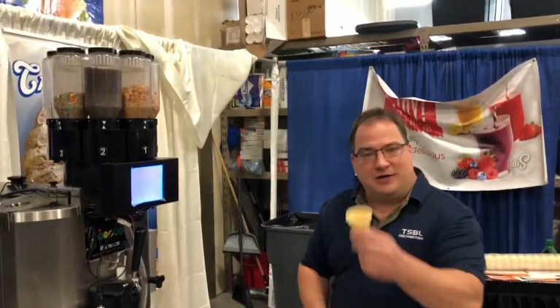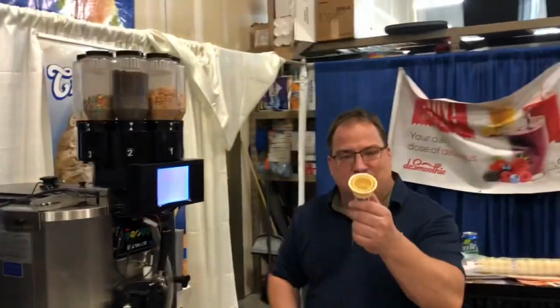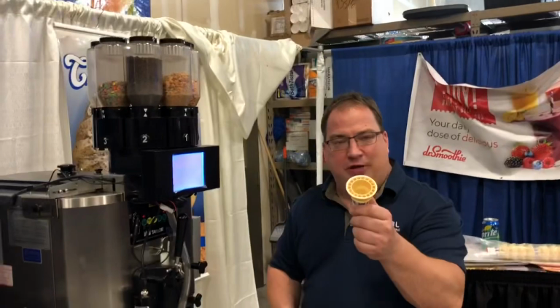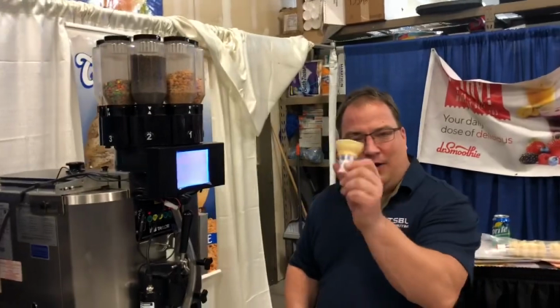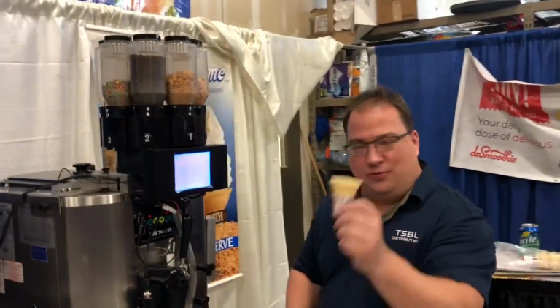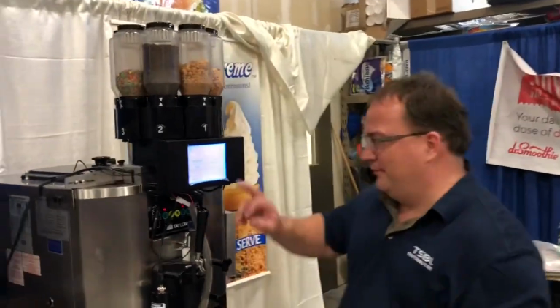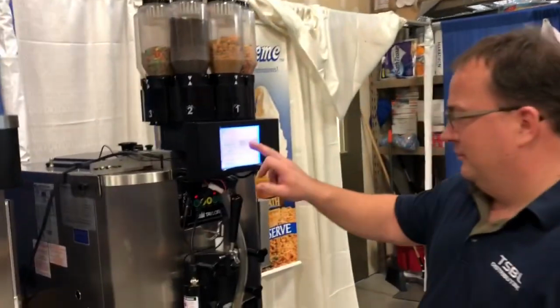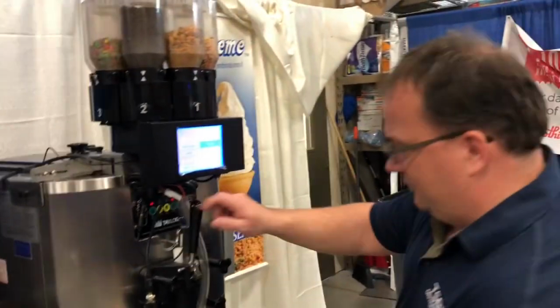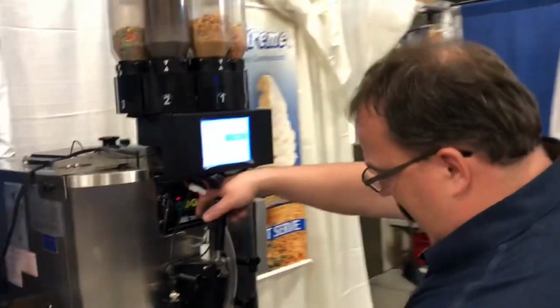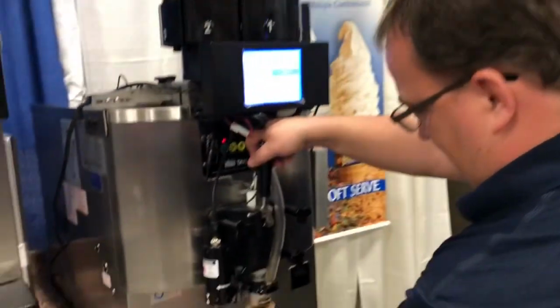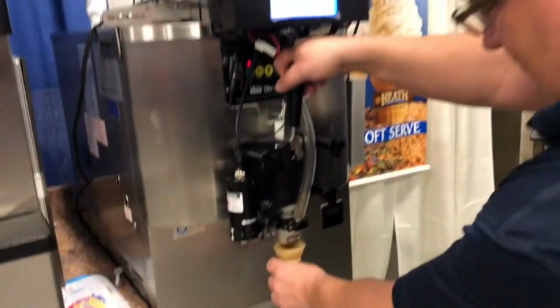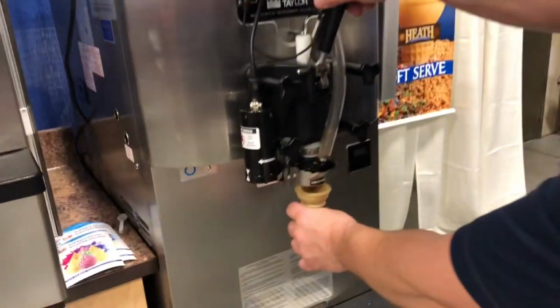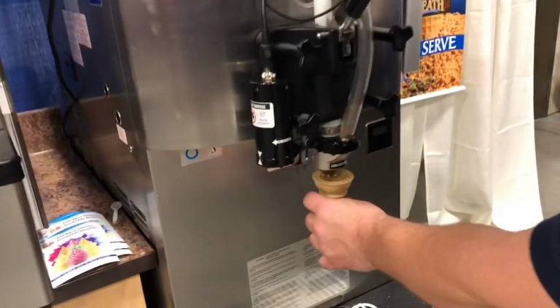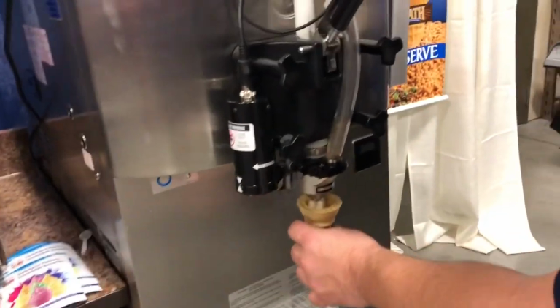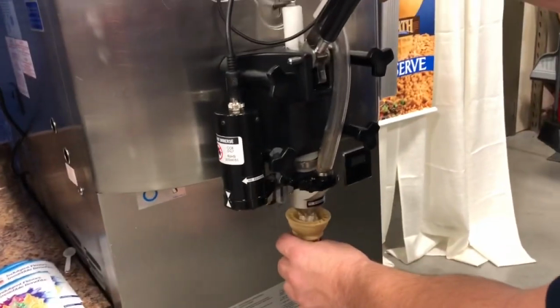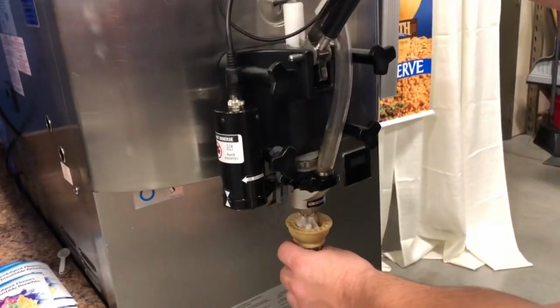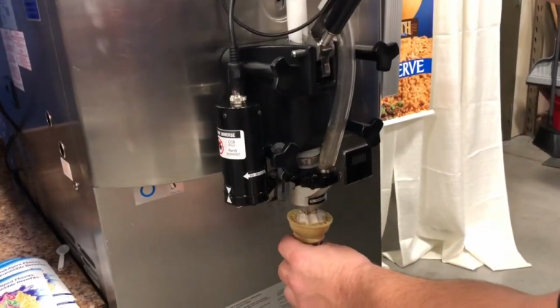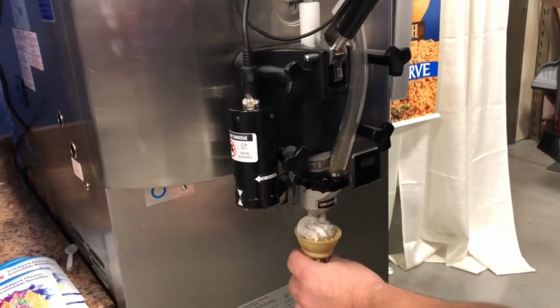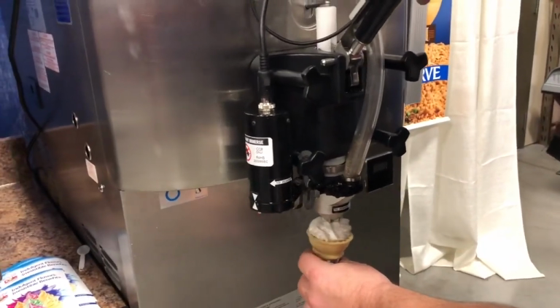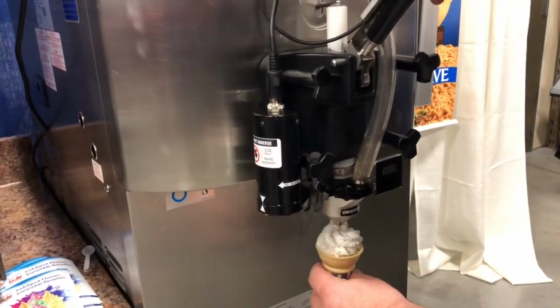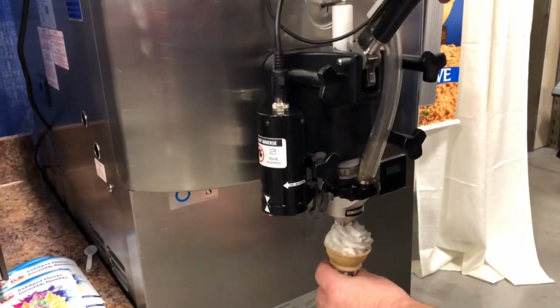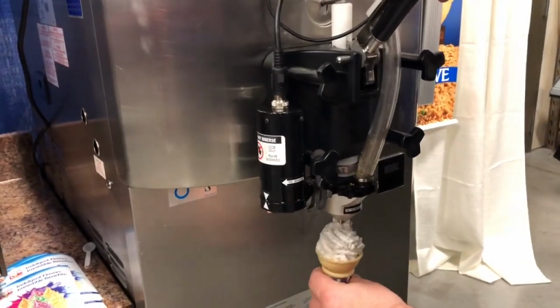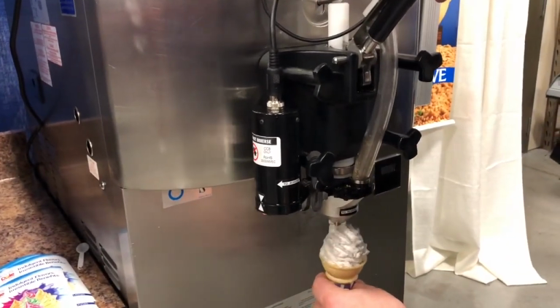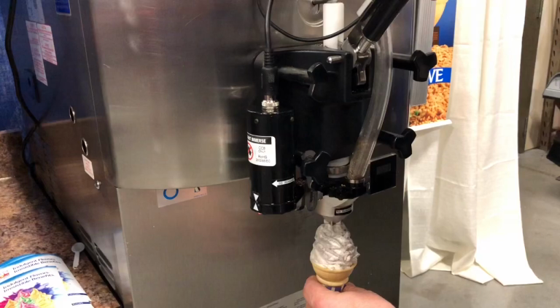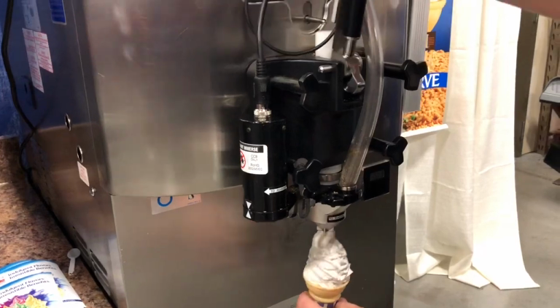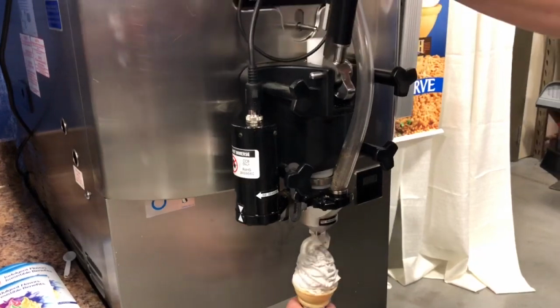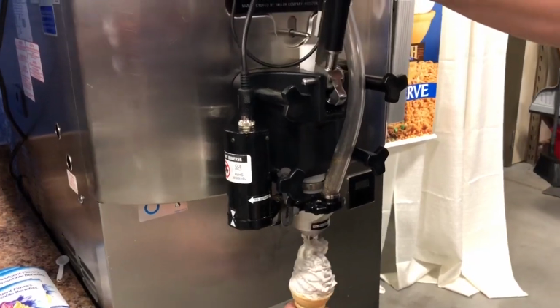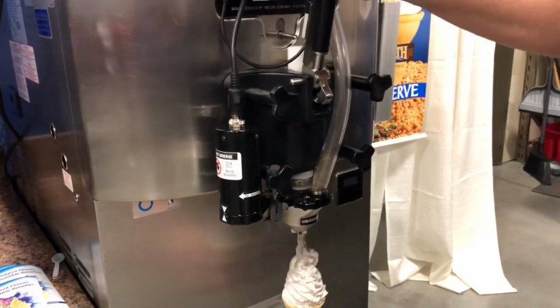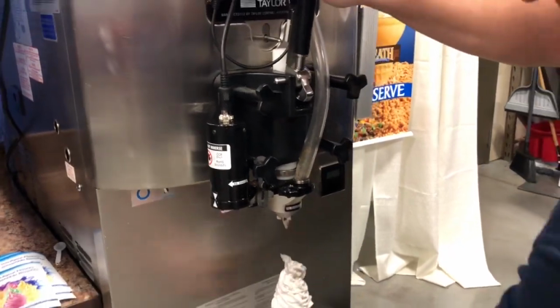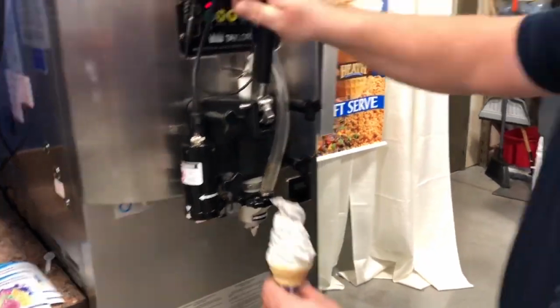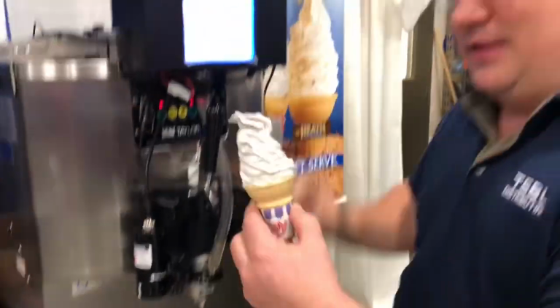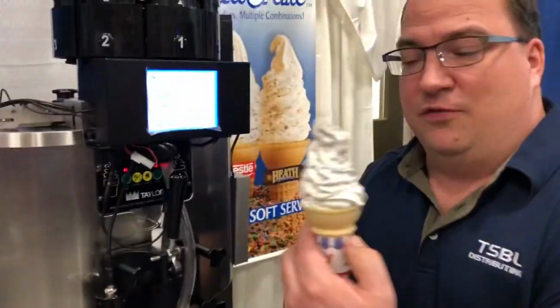All right, now we're going to try Oreo on the cone. Oh, that's just perfect now. Very good, look at that. That's beautiful.